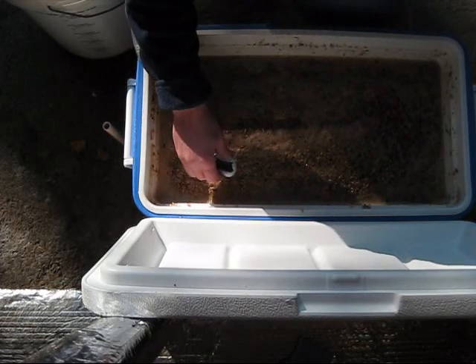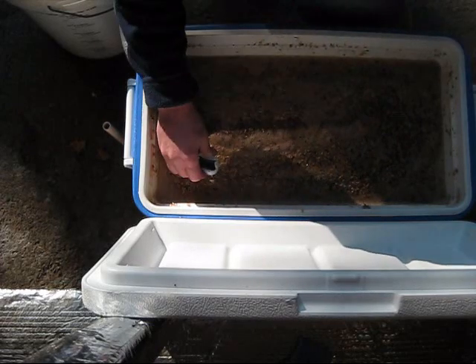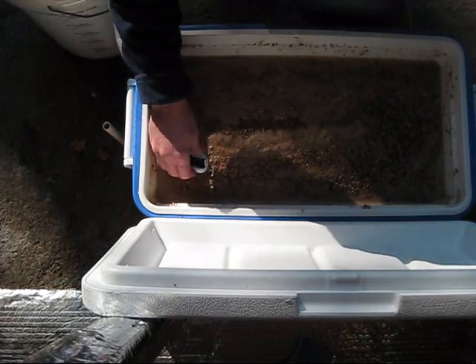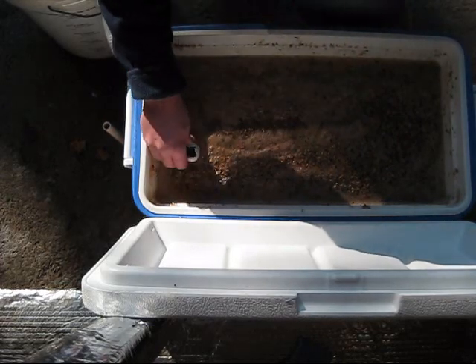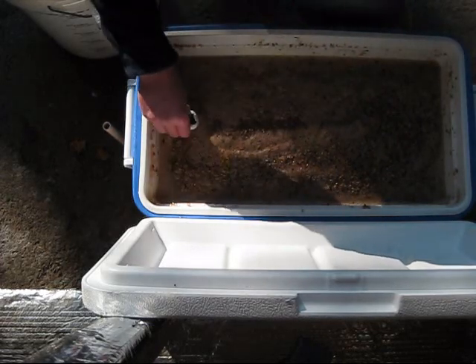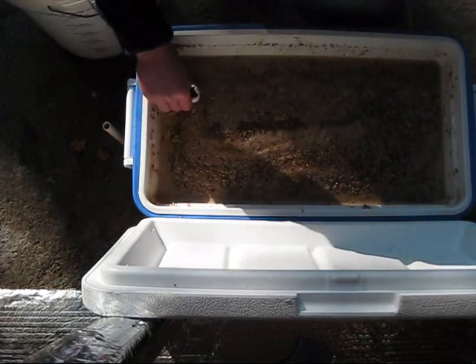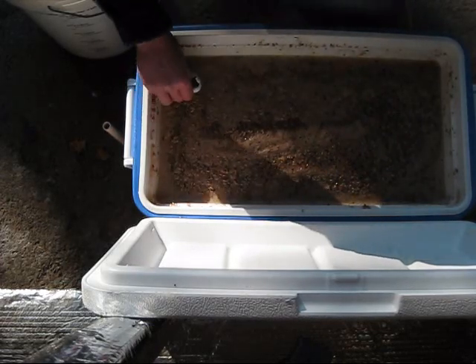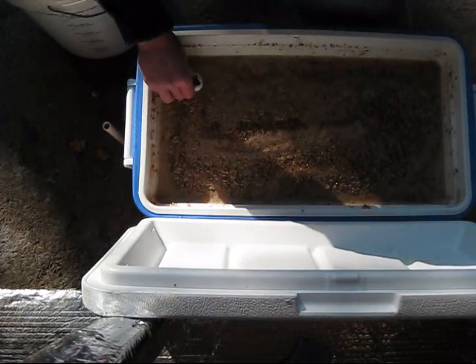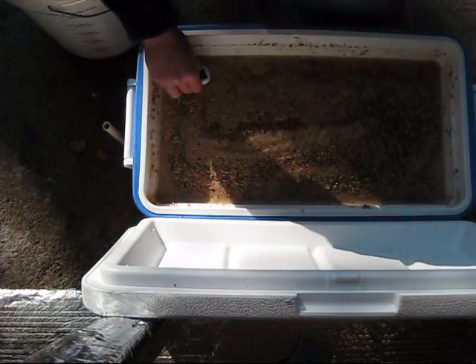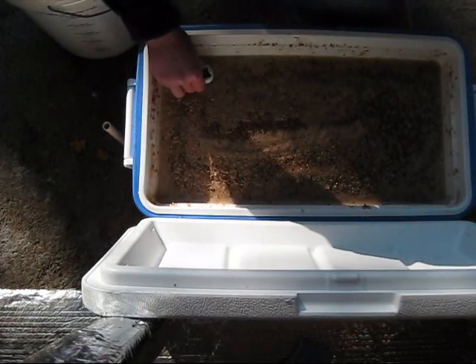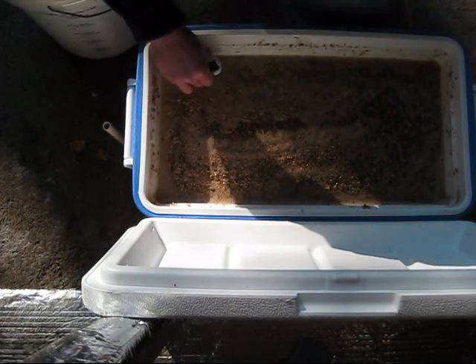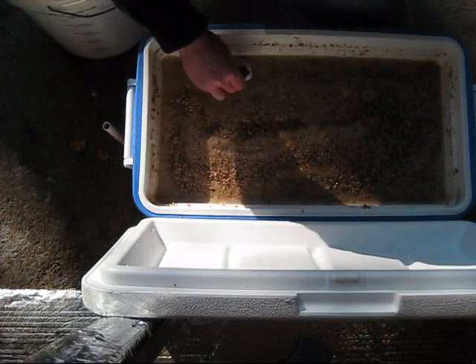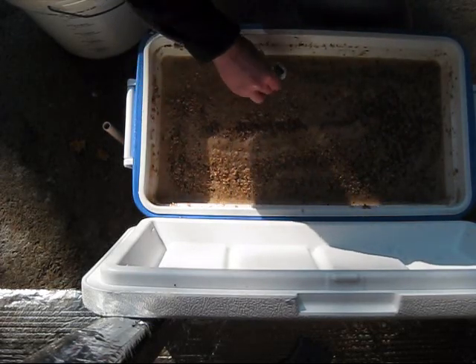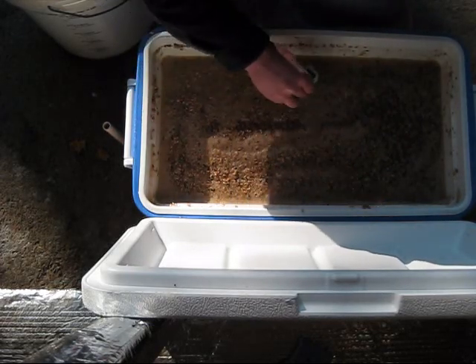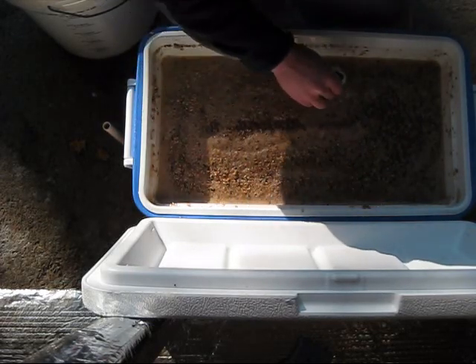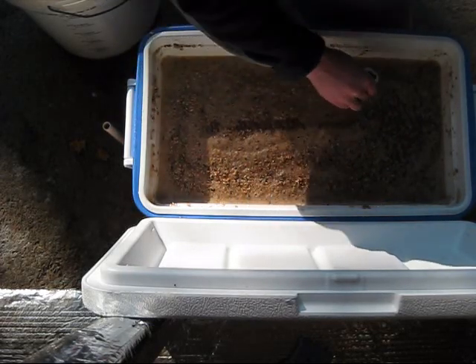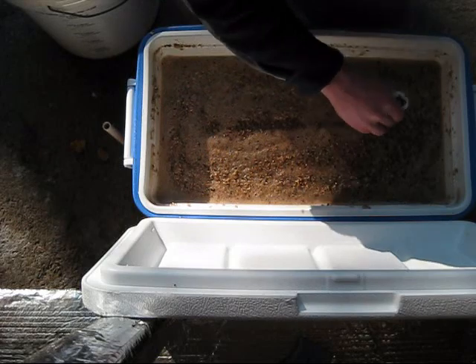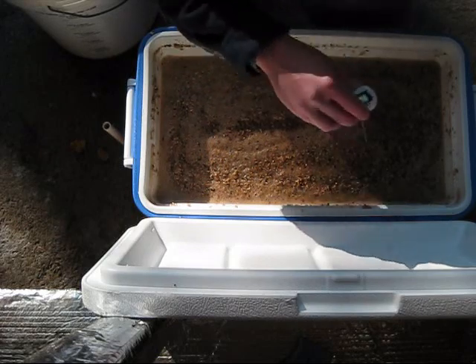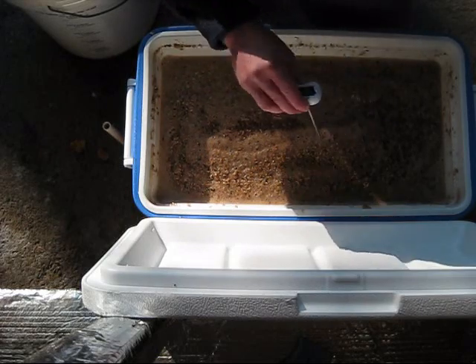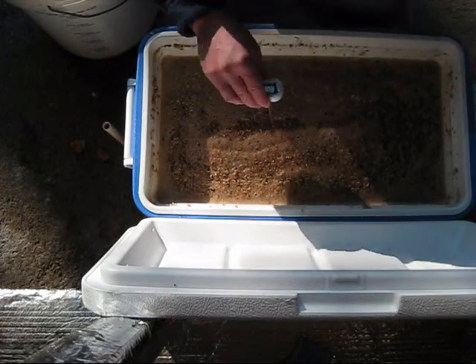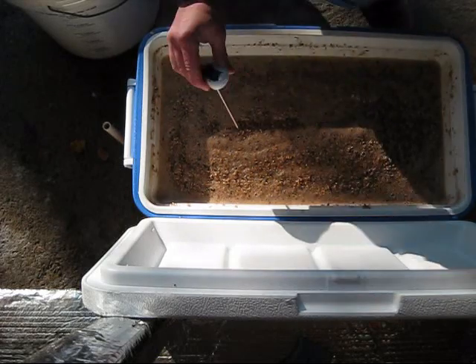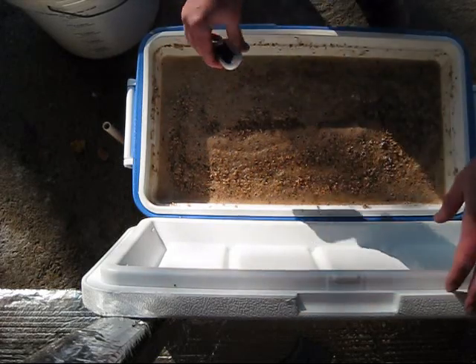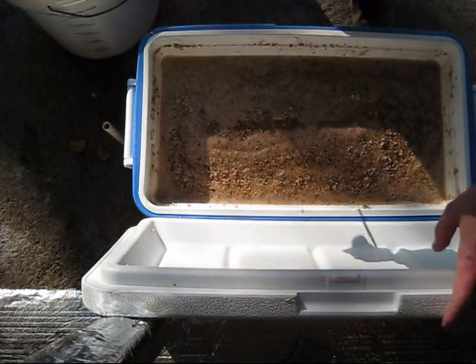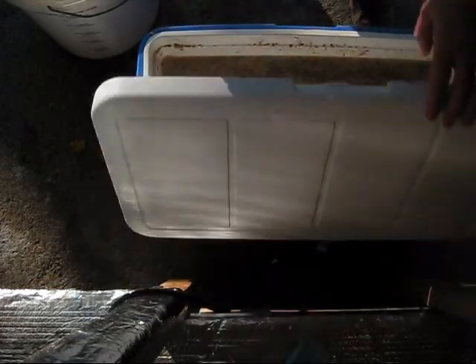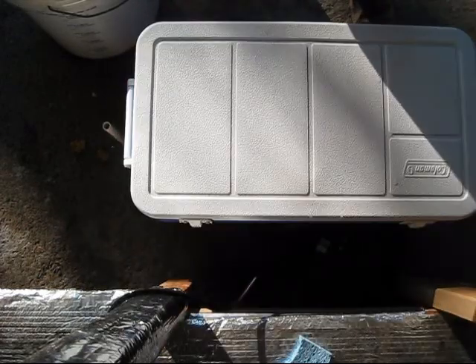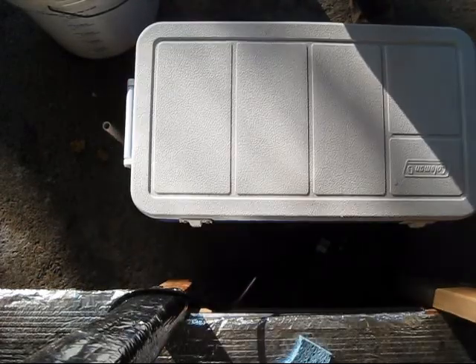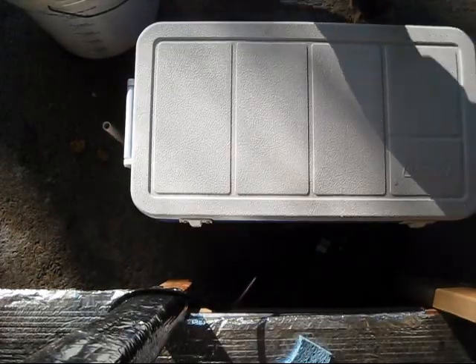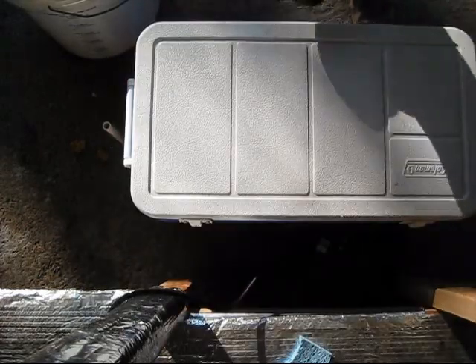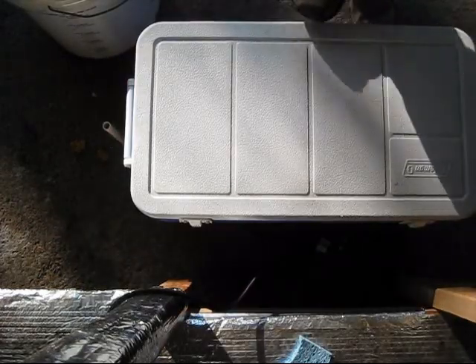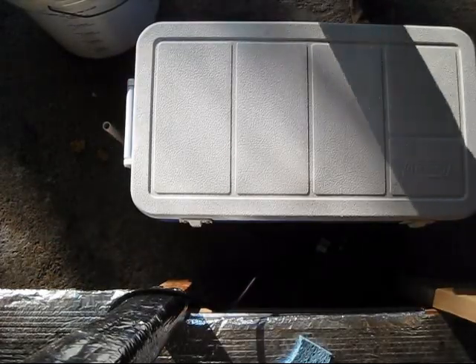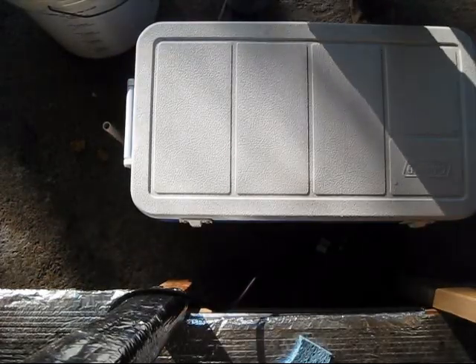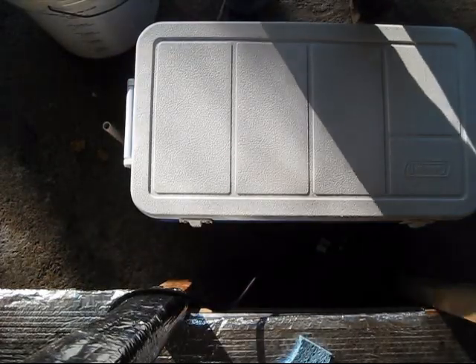Looking good, alright. Get that lid shut — I'm going to let that mash for about an hour.